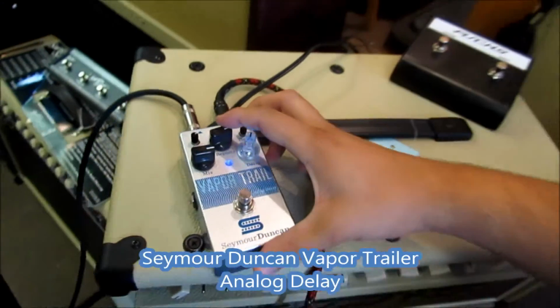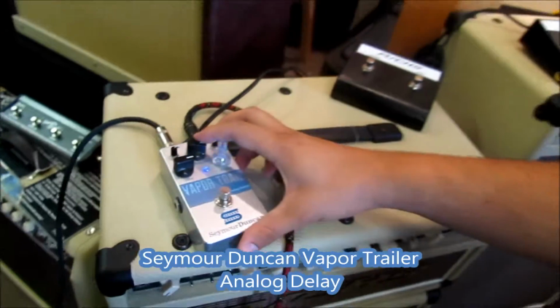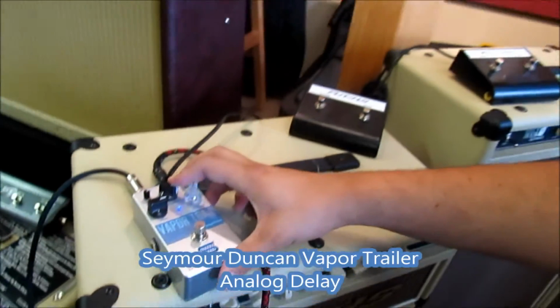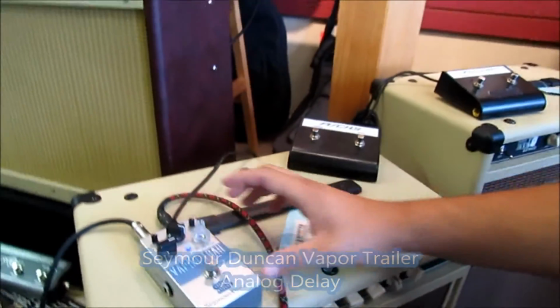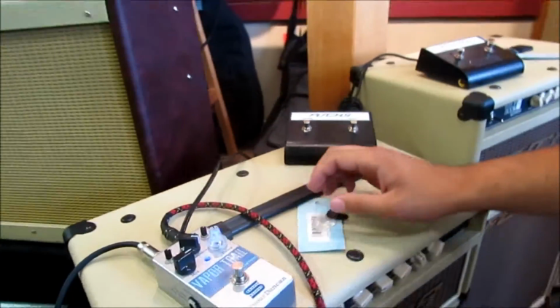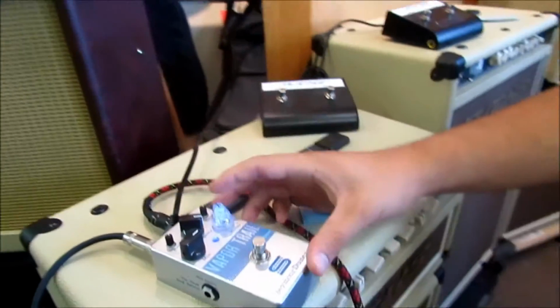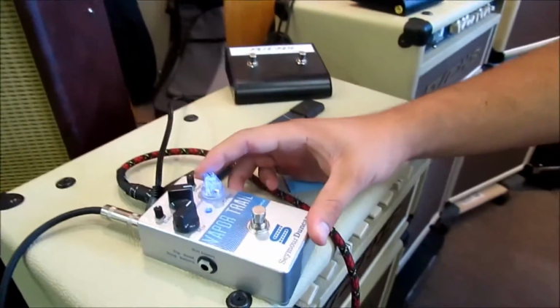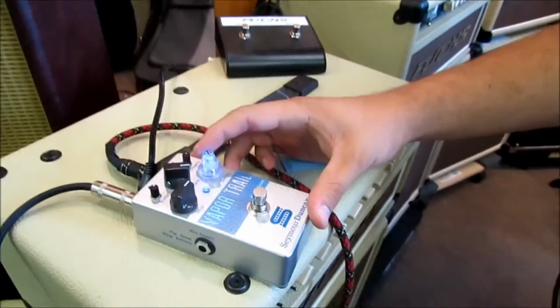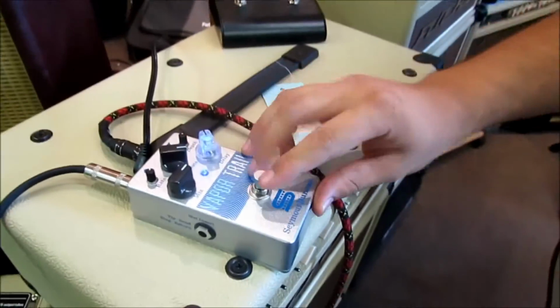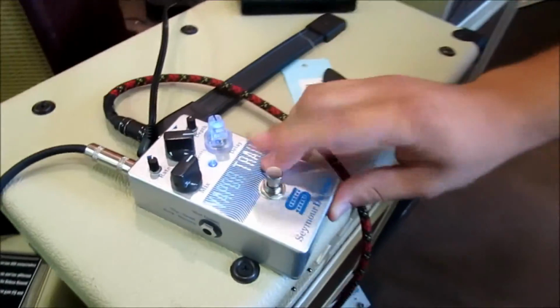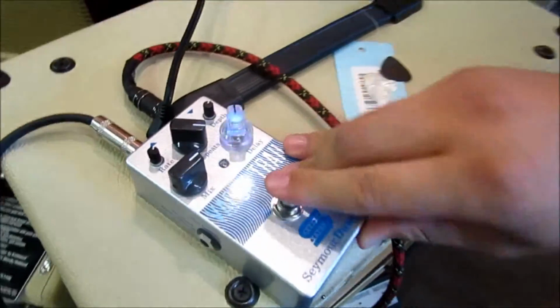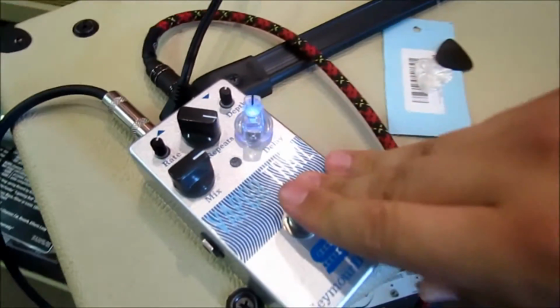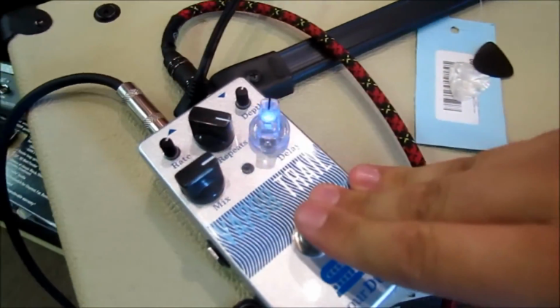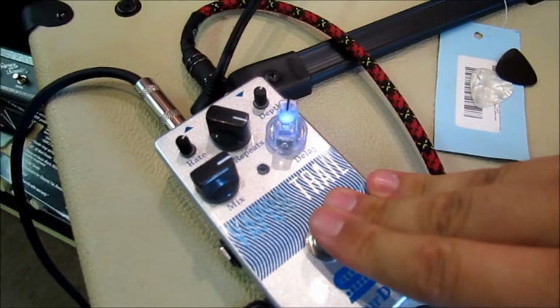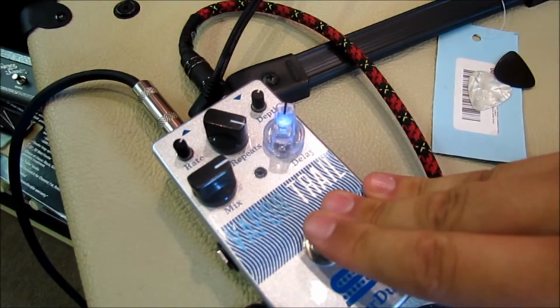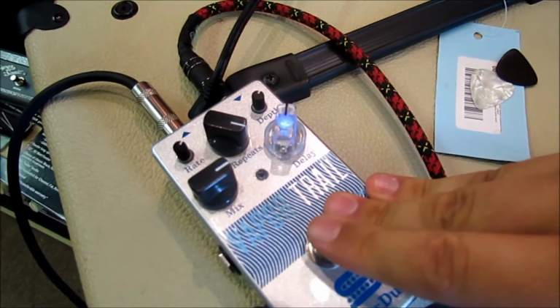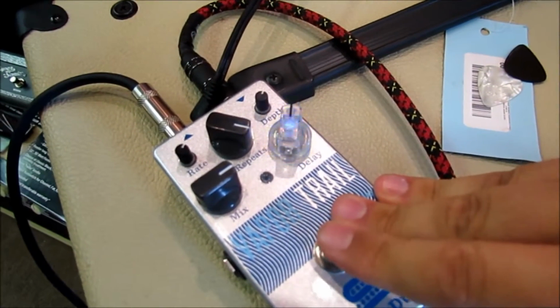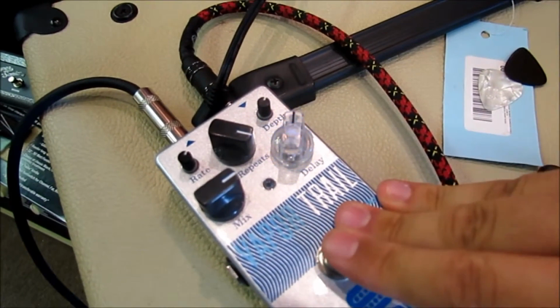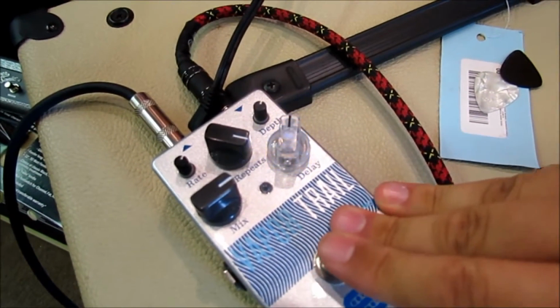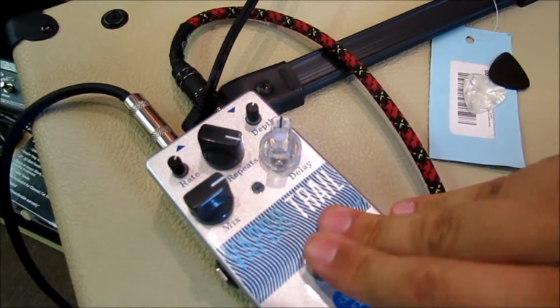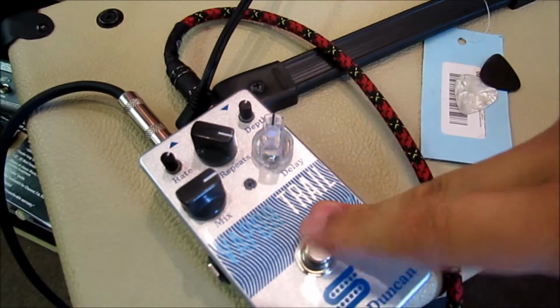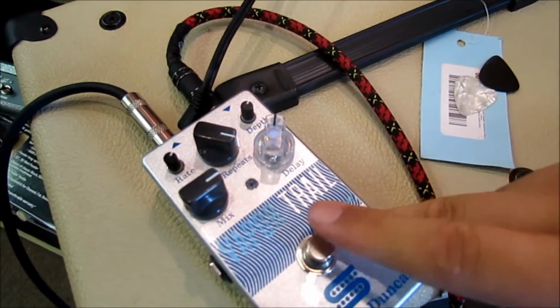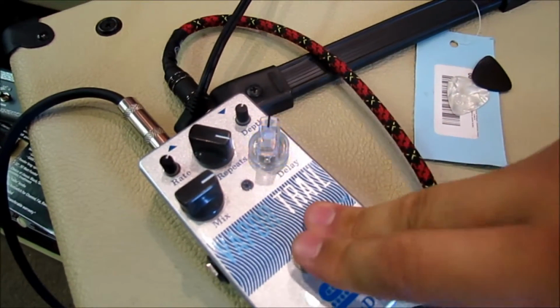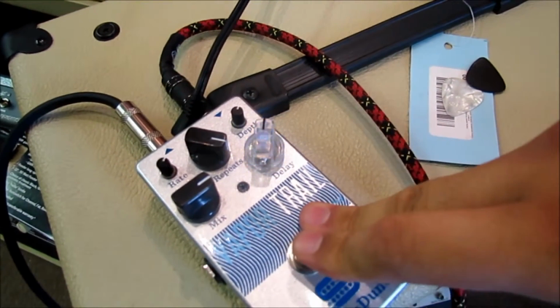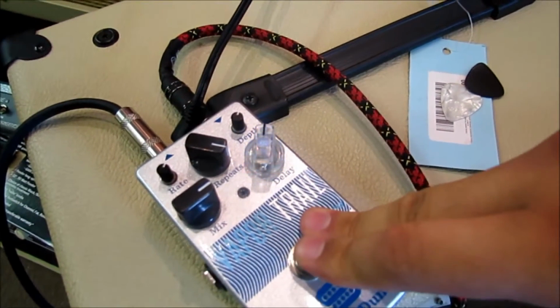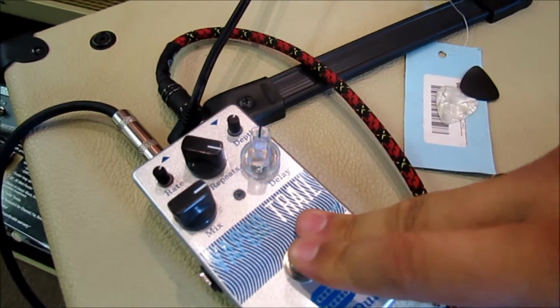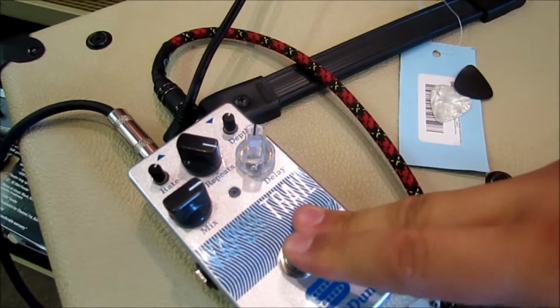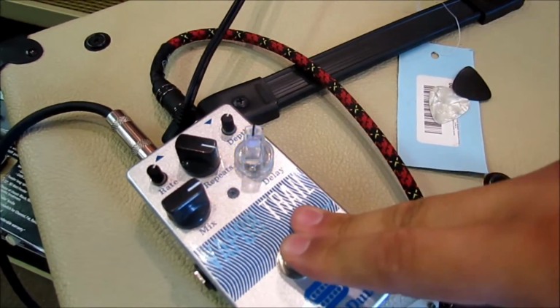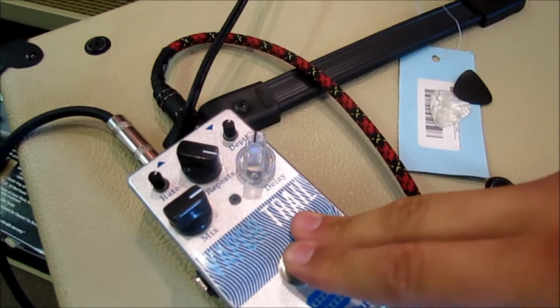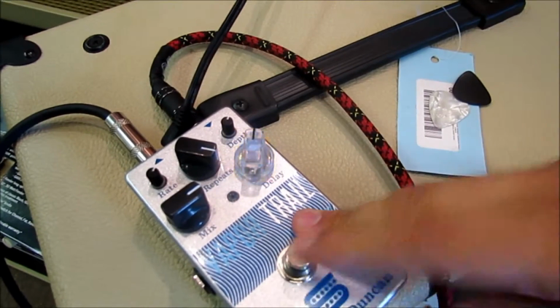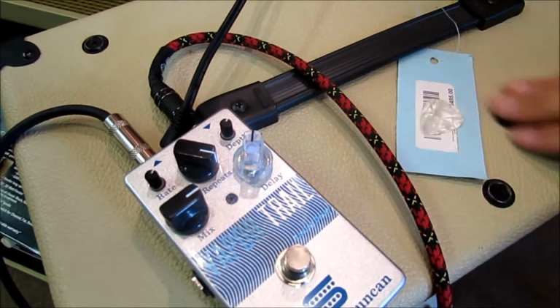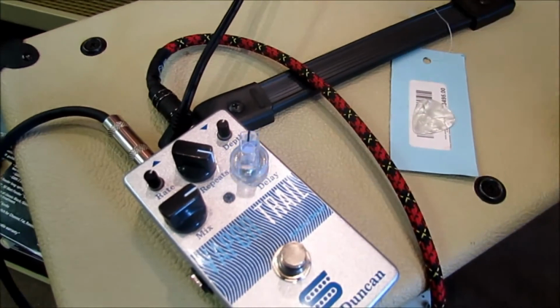Now let's max the repeats and leave the delay and the mix about where they are. You can hear how this pedal can get into some crazy modulated sounds, and I'll control the dials a little bit so you can hear how that can change to your liking.